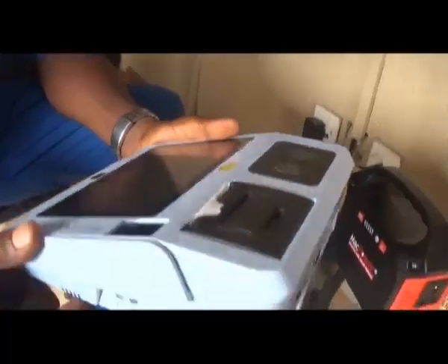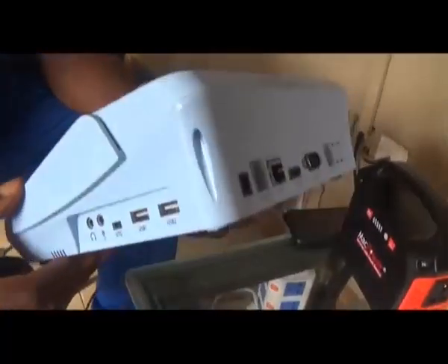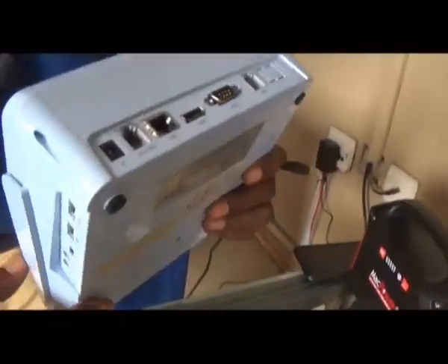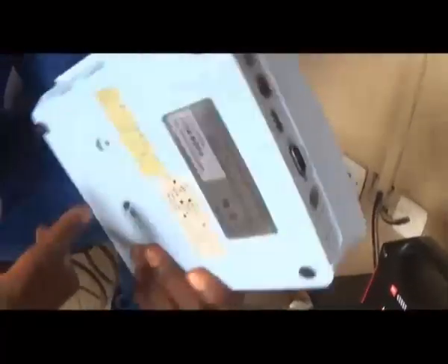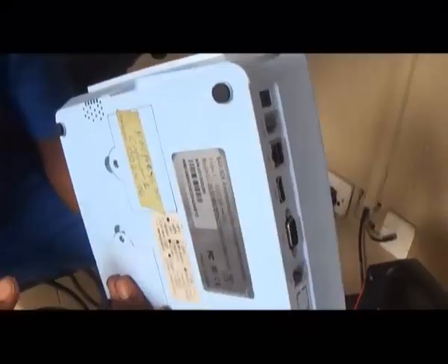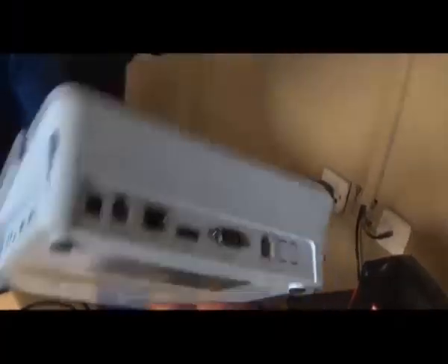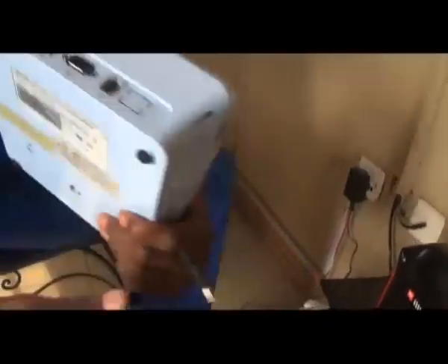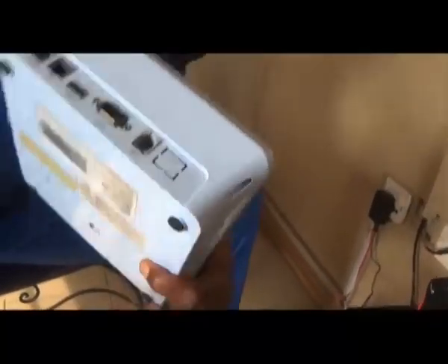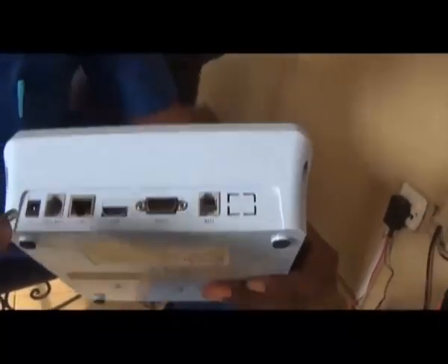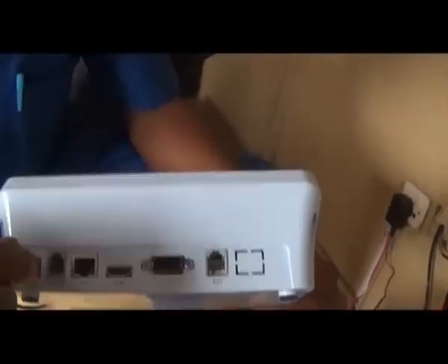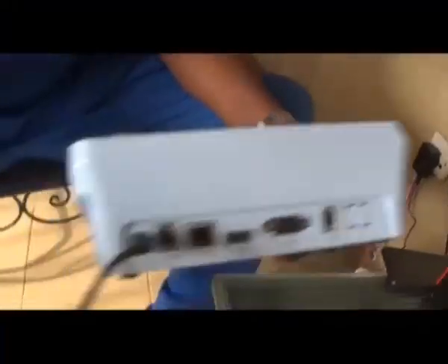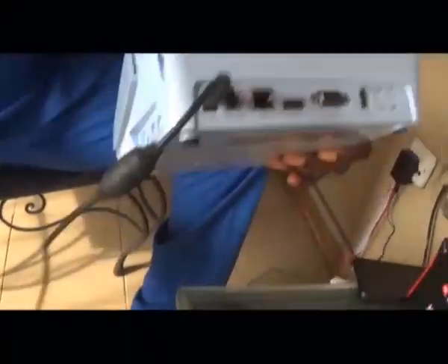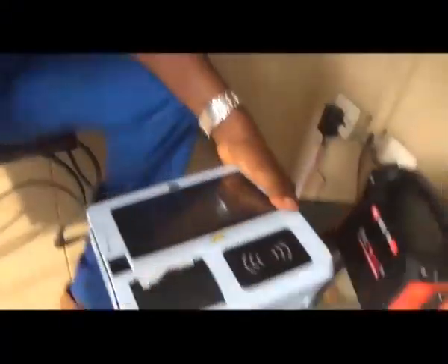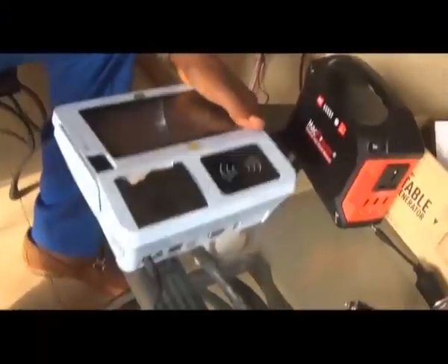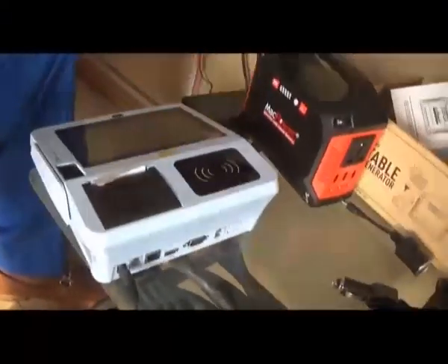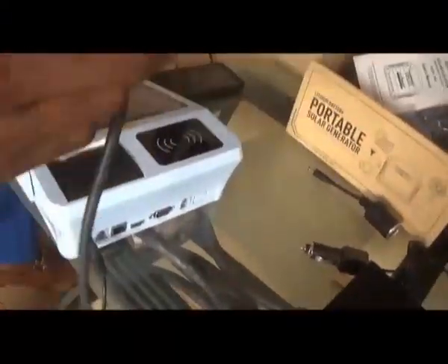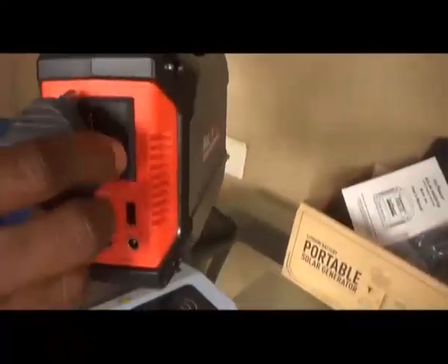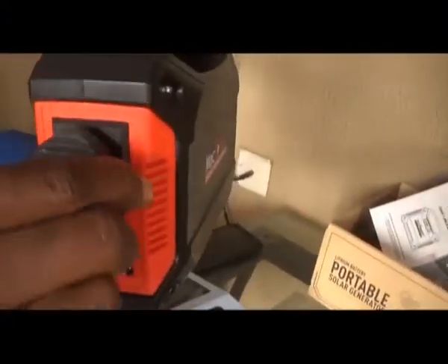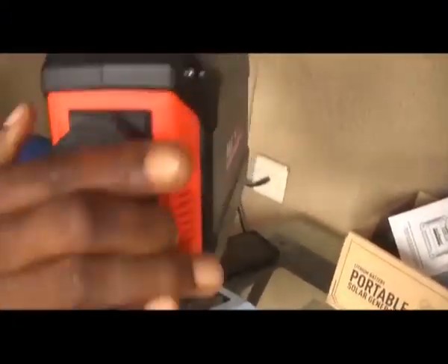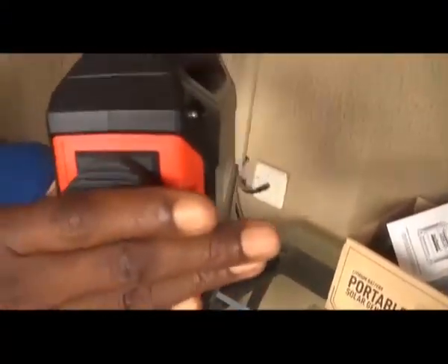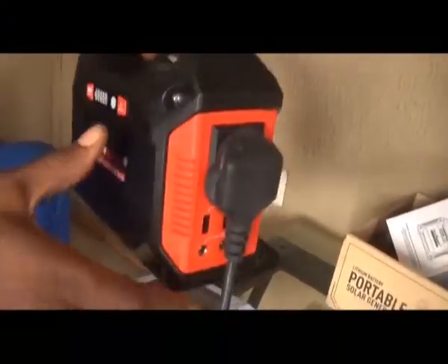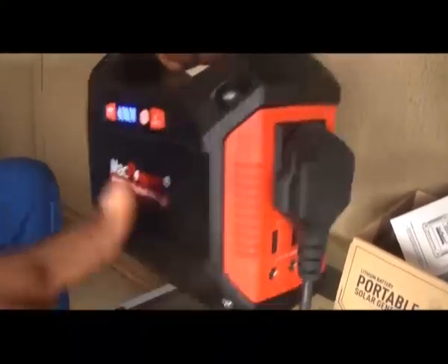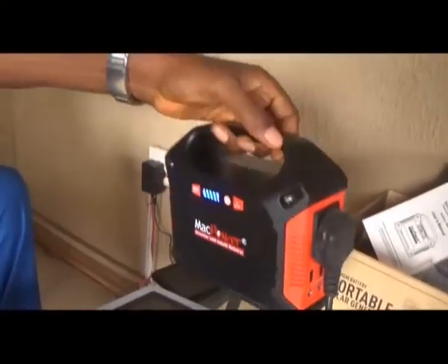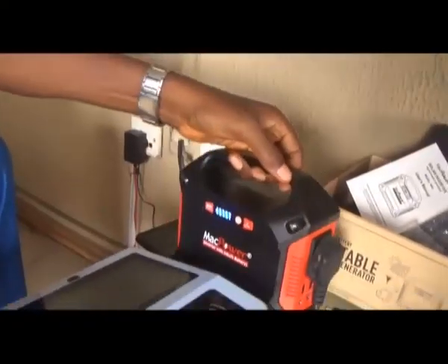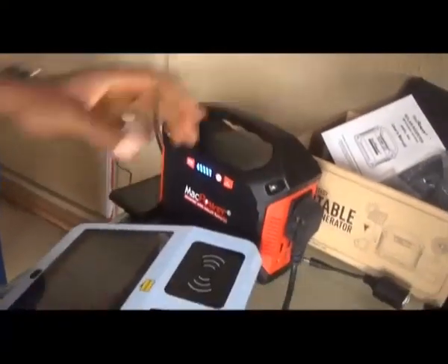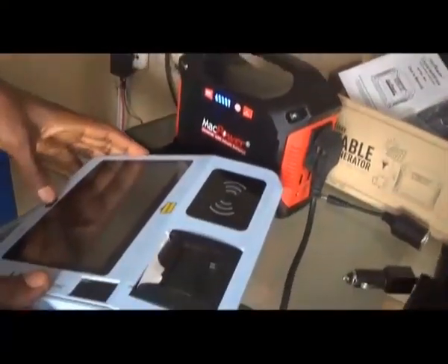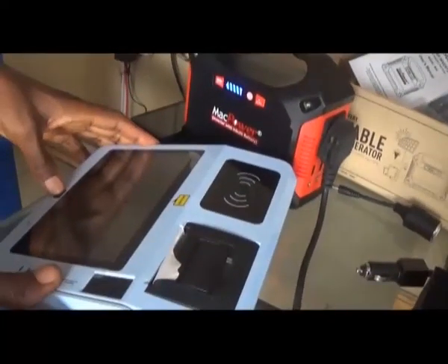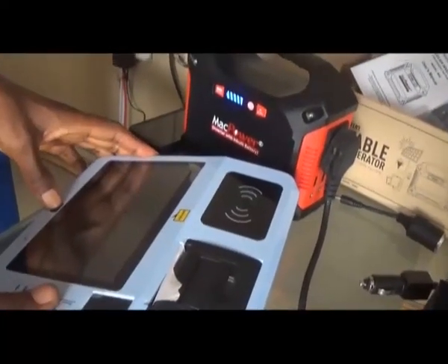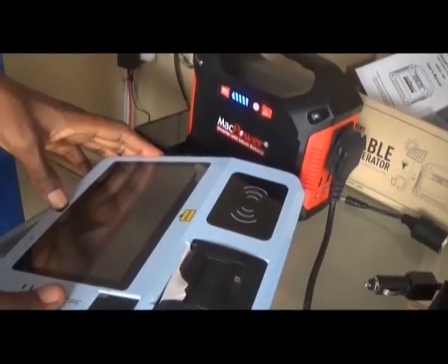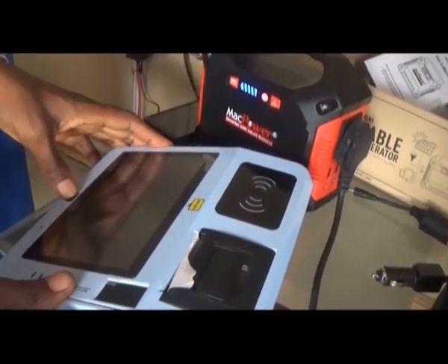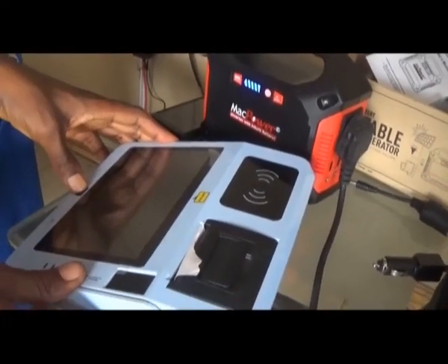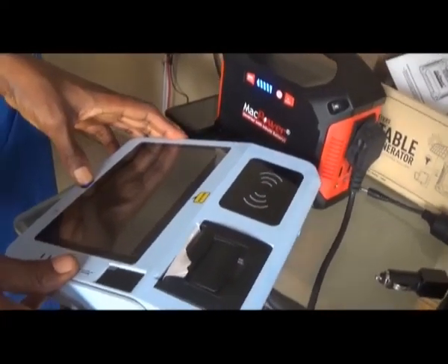This is a box. It is a 10 watts device and it is an AC device. With a box, this device can power it for about 24 hours before the battery goes down.